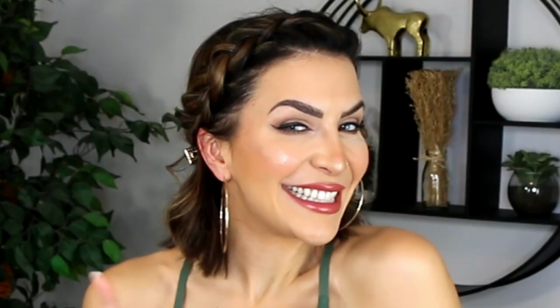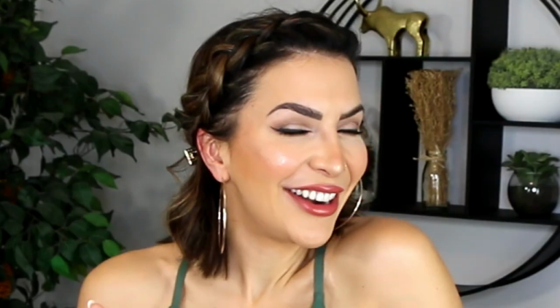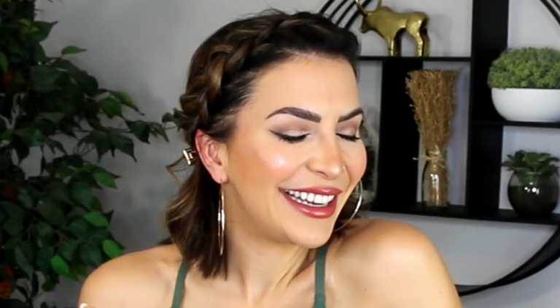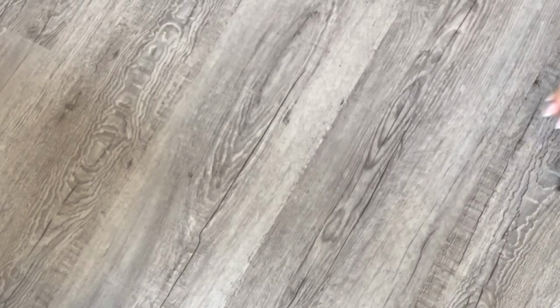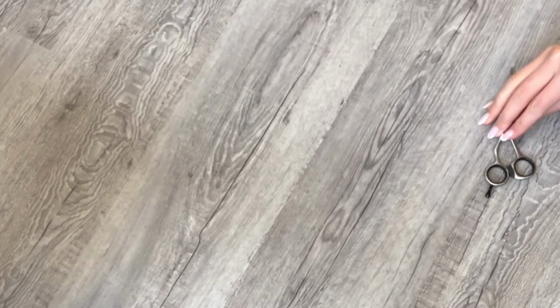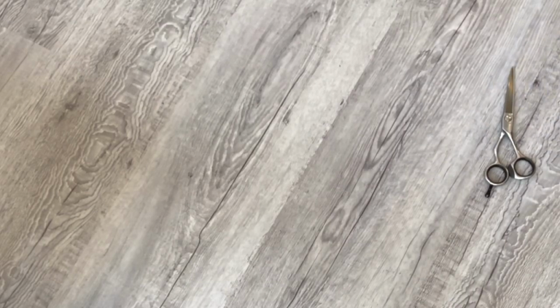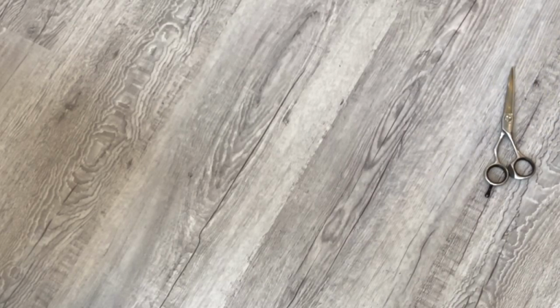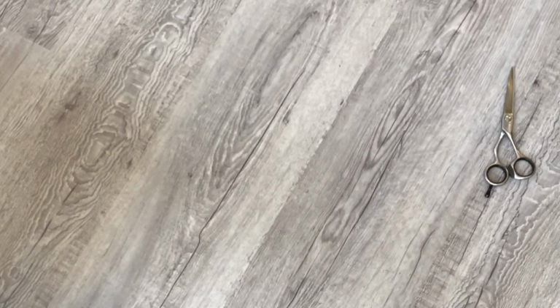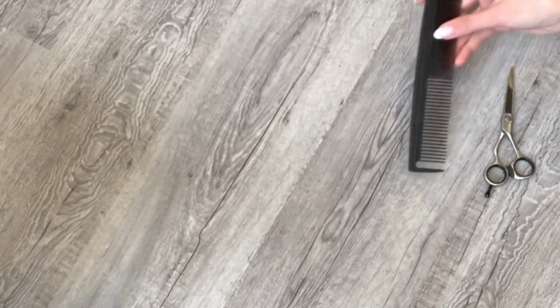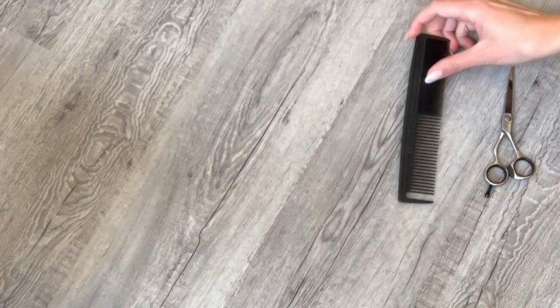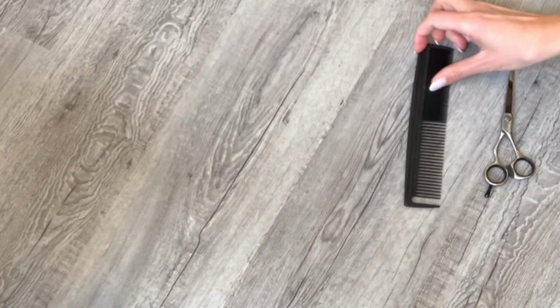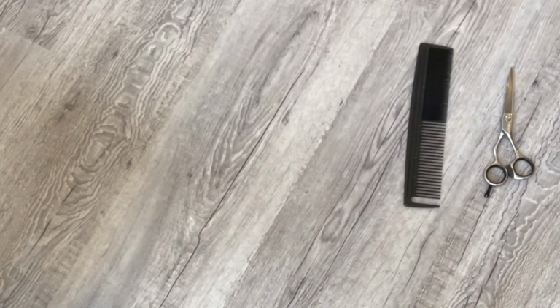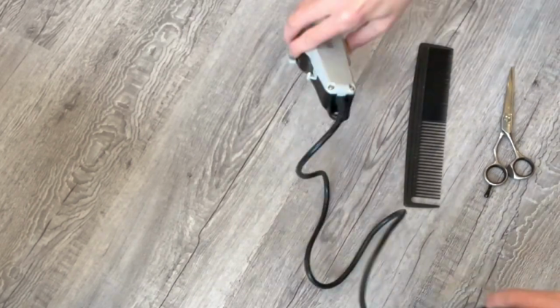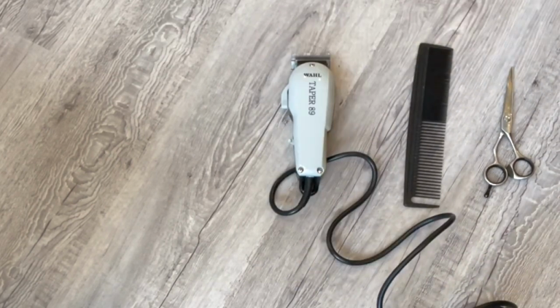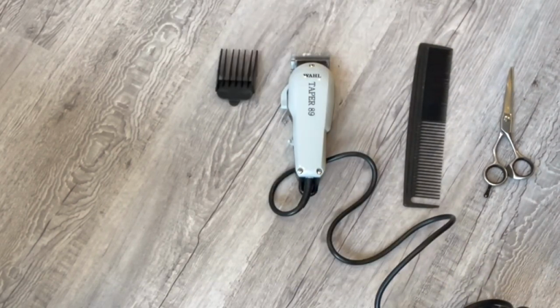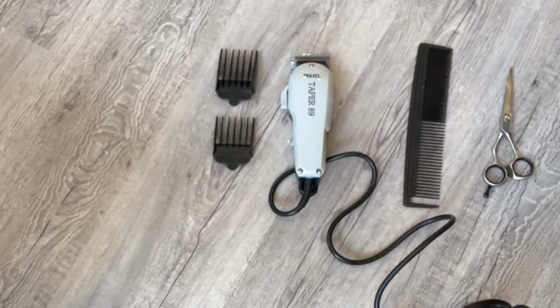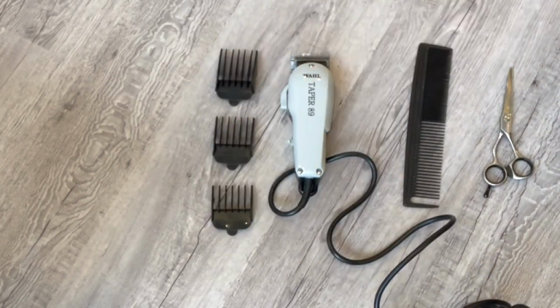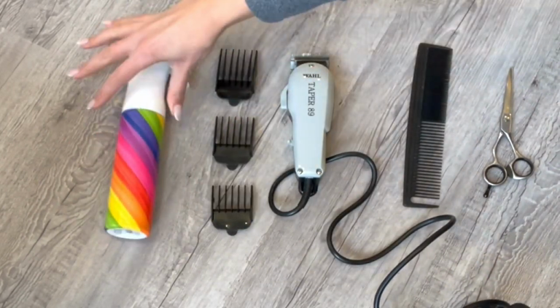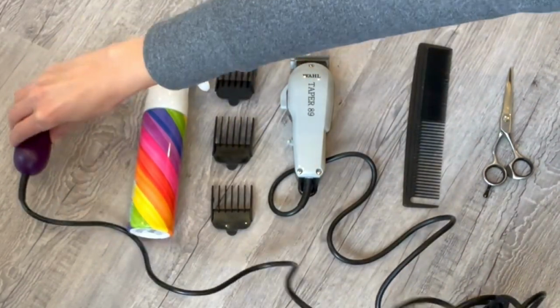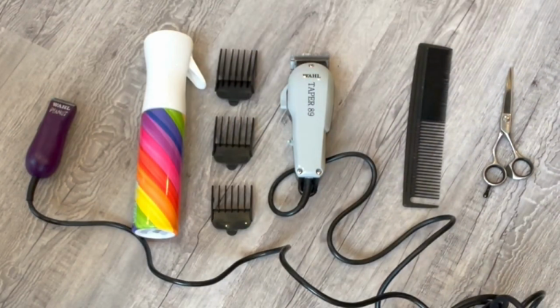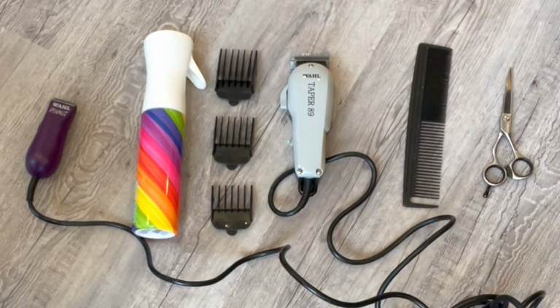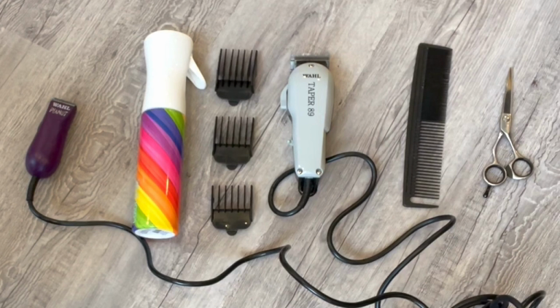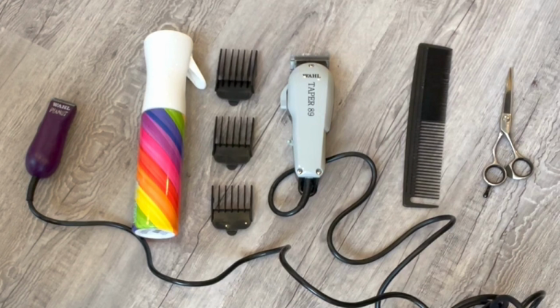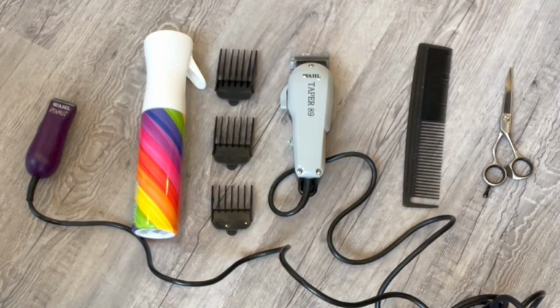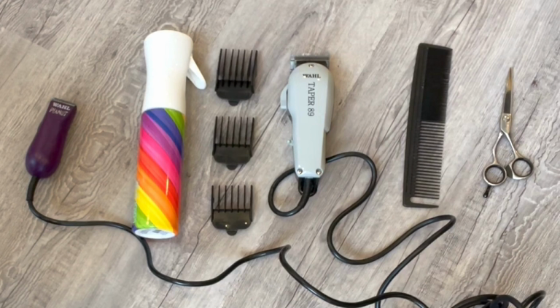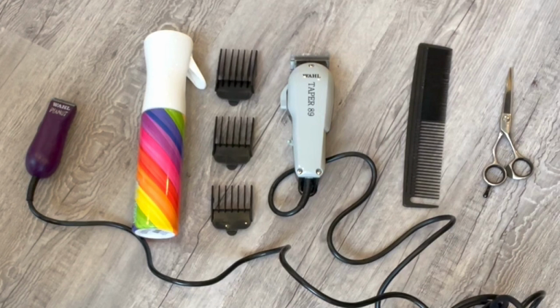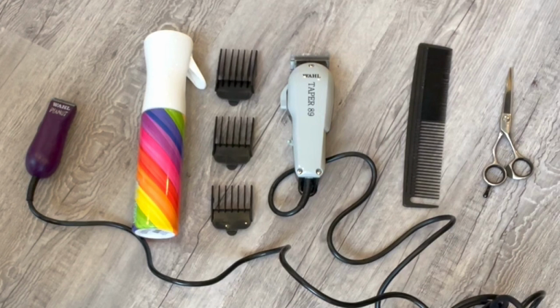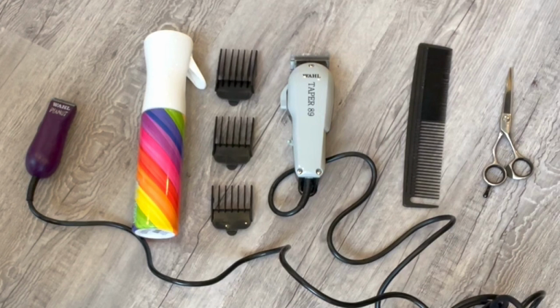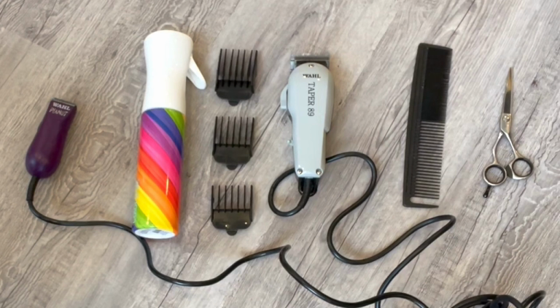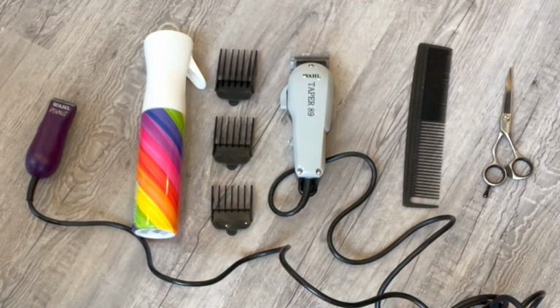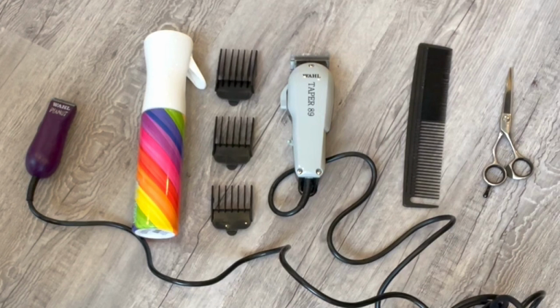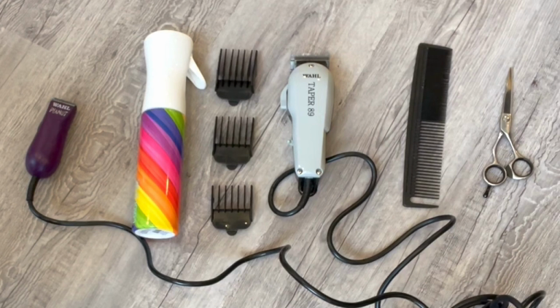Let's get started. In order to make this work you will need hairdressing scissors, a comb, clippers with attachments, a spray bottle, and a peanut trimmer — though the peanut is optional because you can also use your clippers without an attachment for the same effect.